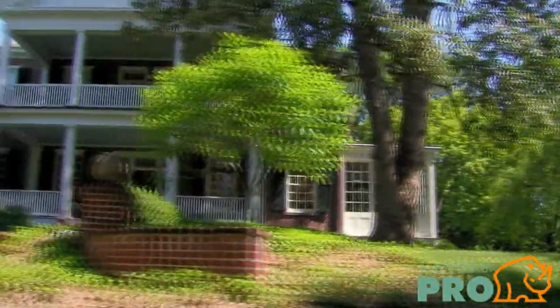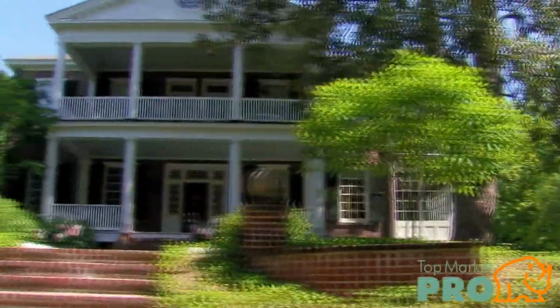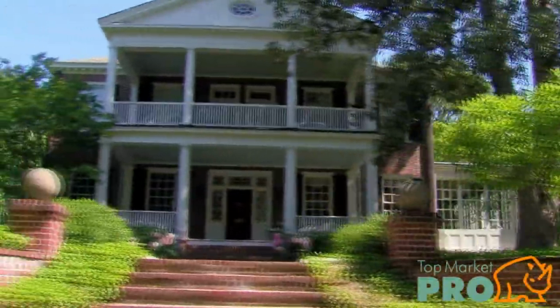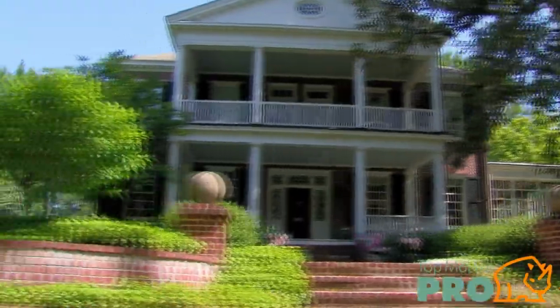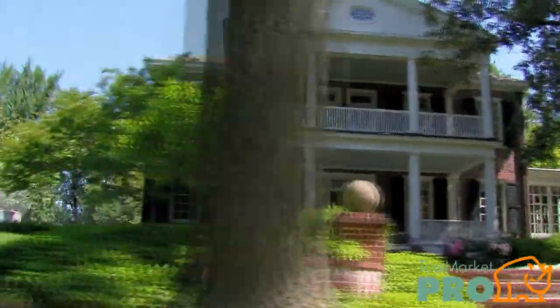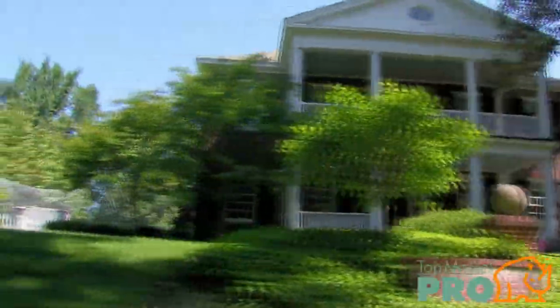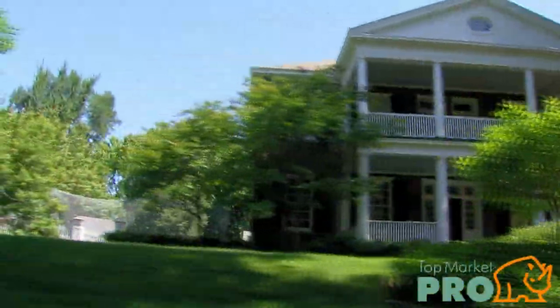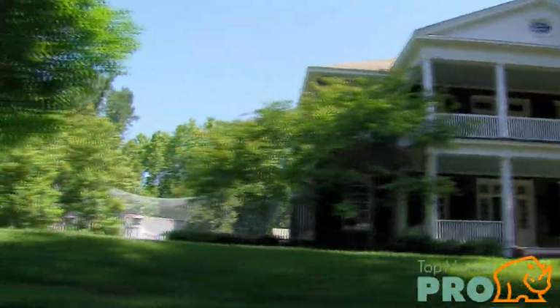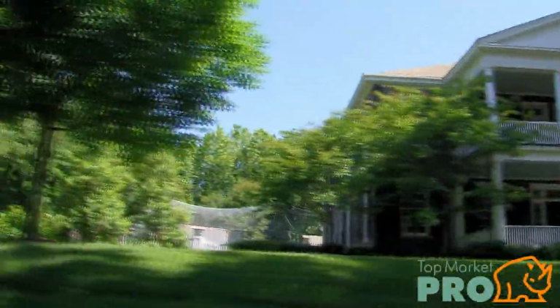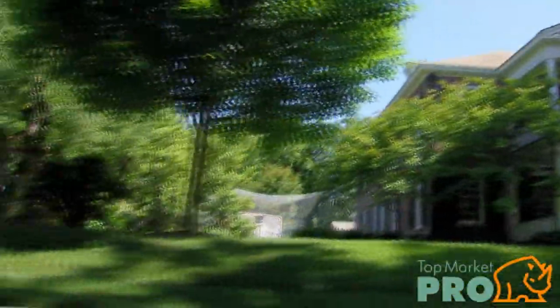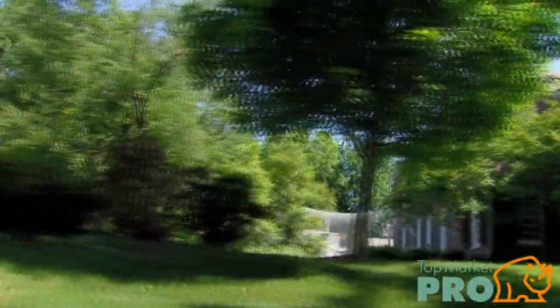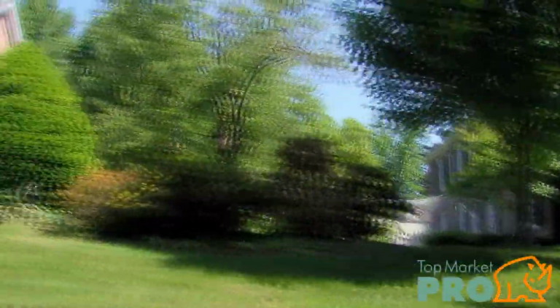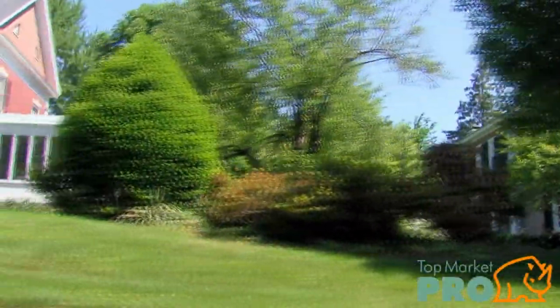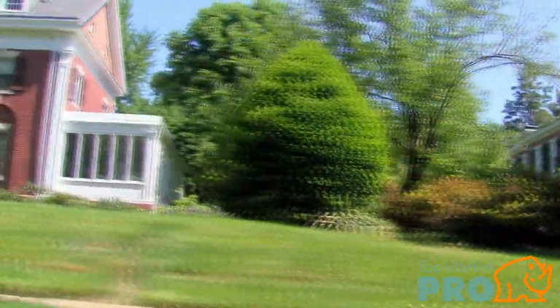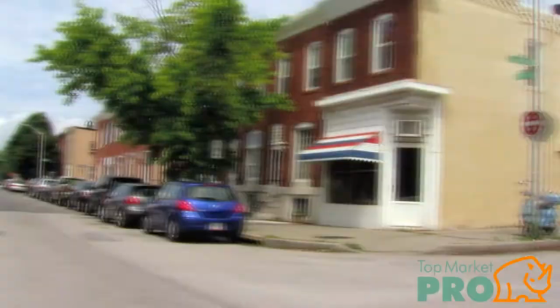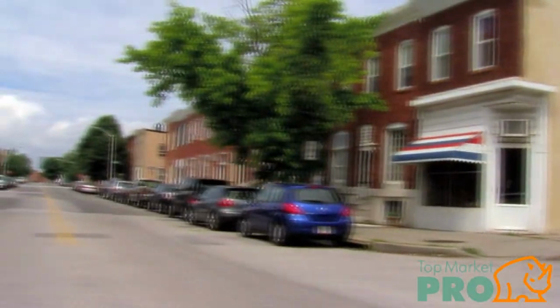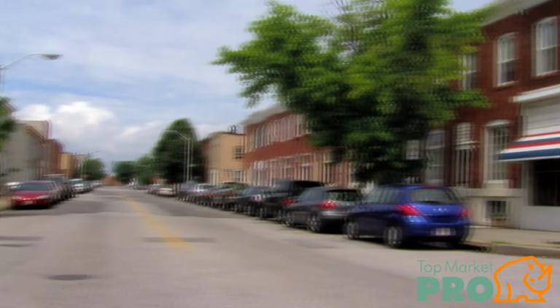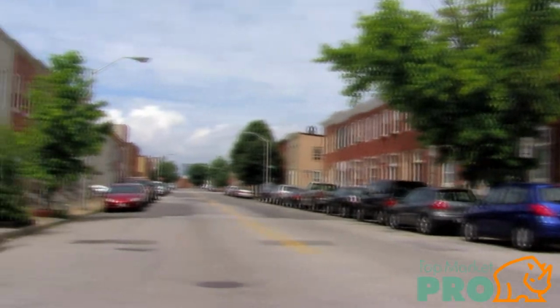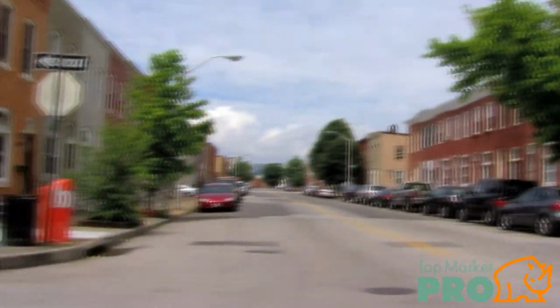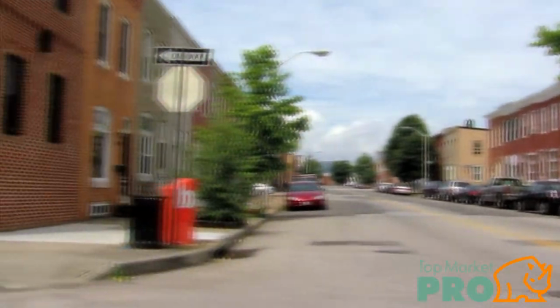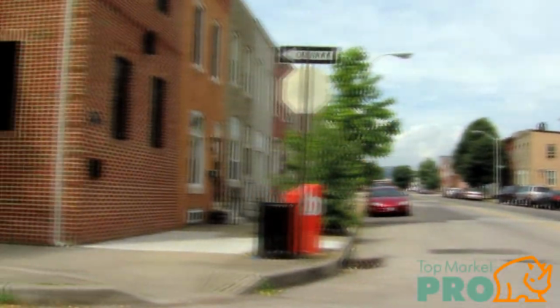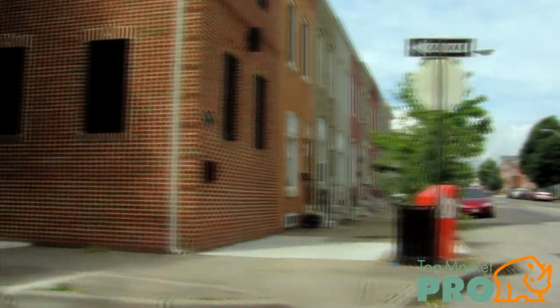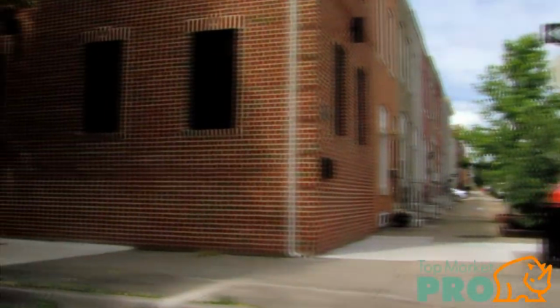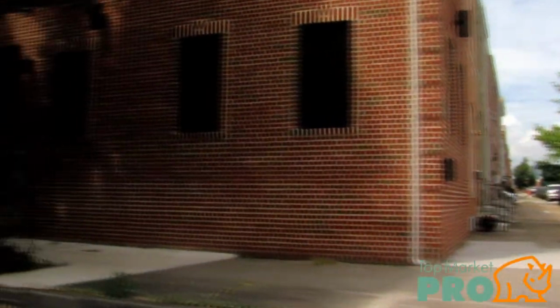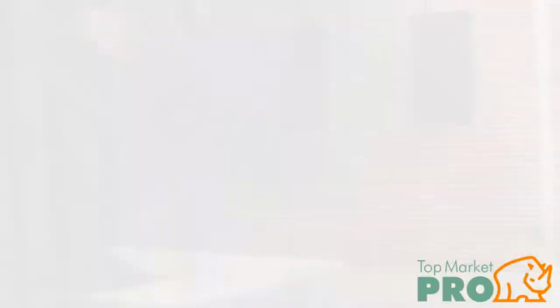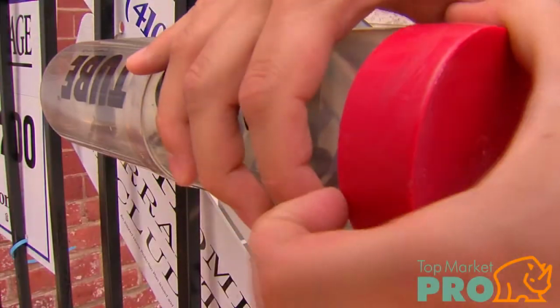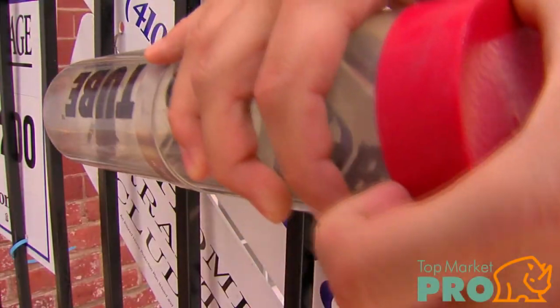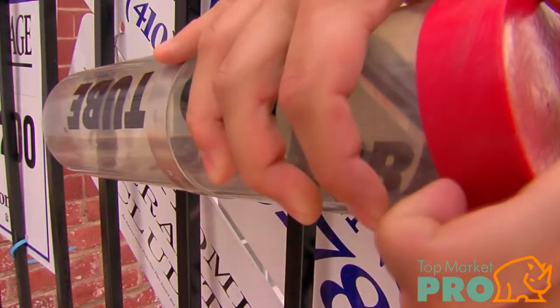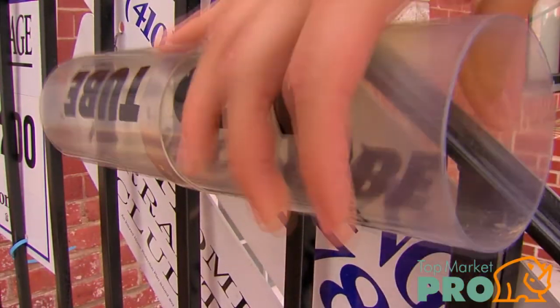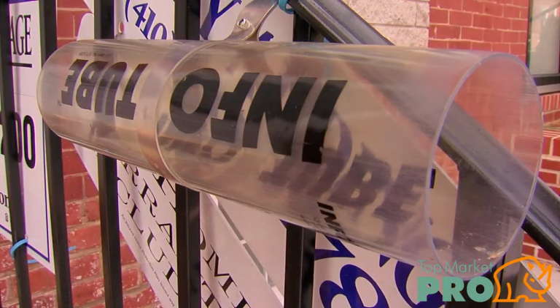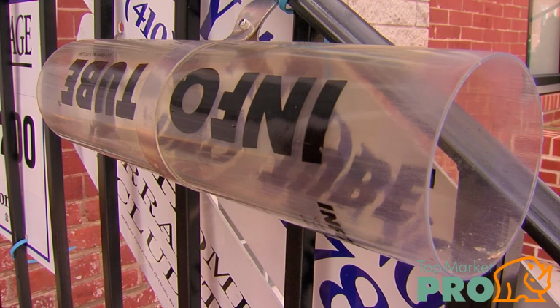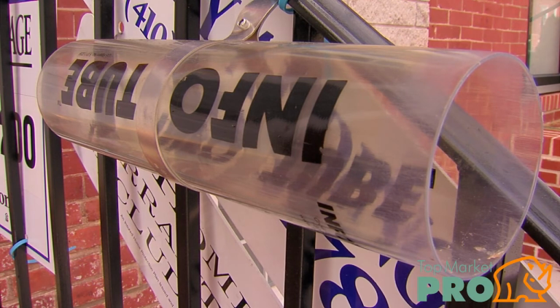Driving around, you can get a good feel for what's for sale, but do you ever feel like you're kind of on your own? And does it ever seem like all the places you're supposed to look for more information, like those tubes with the printouts in them, just leave you frustrated?